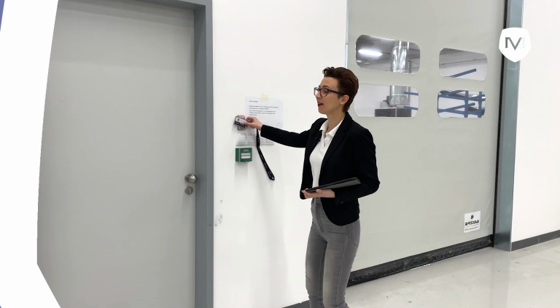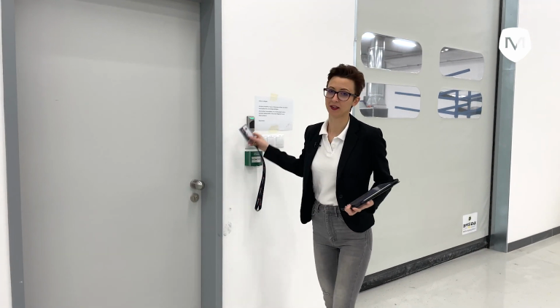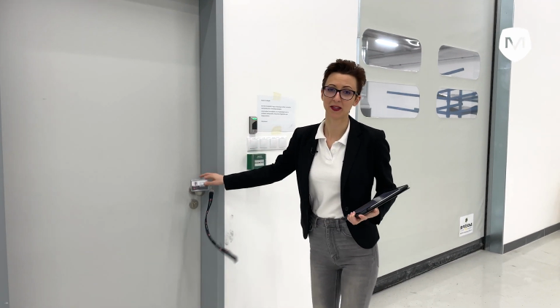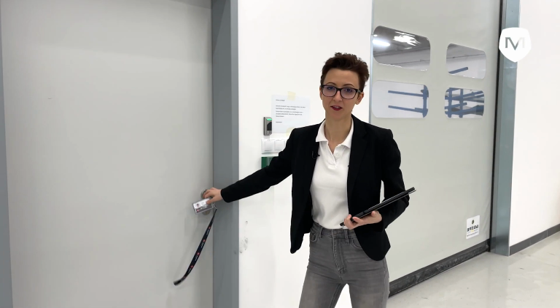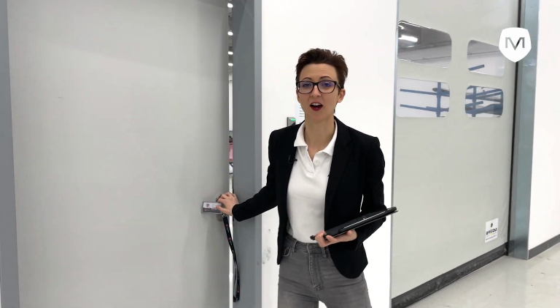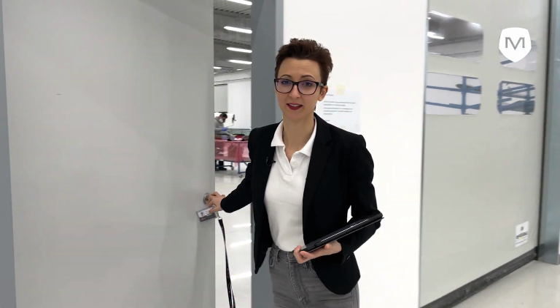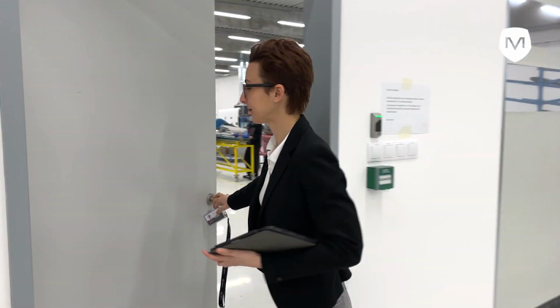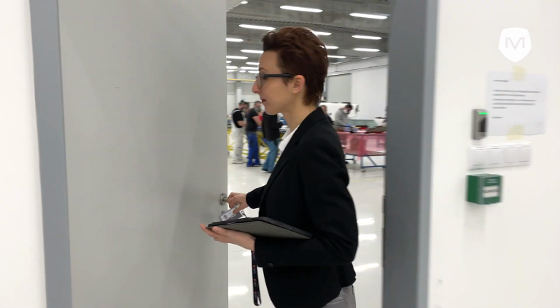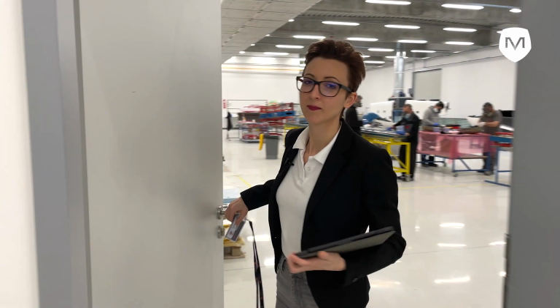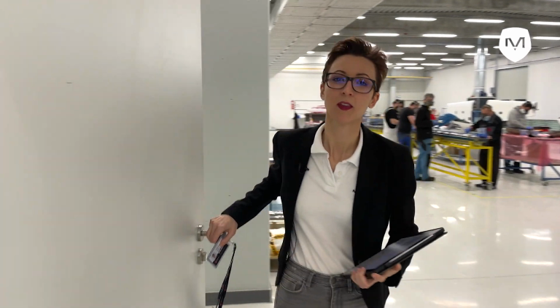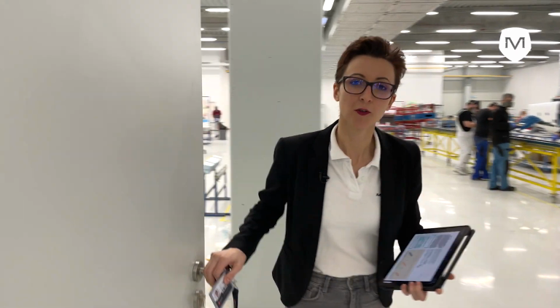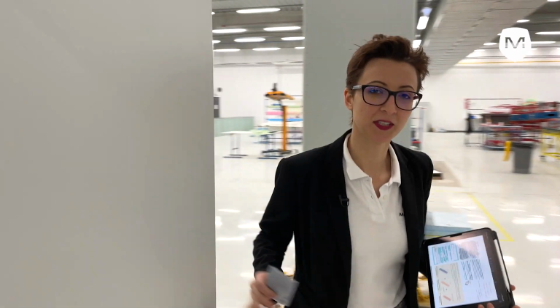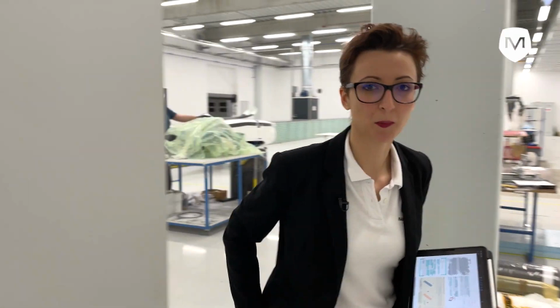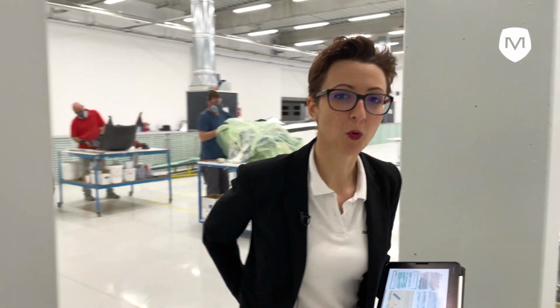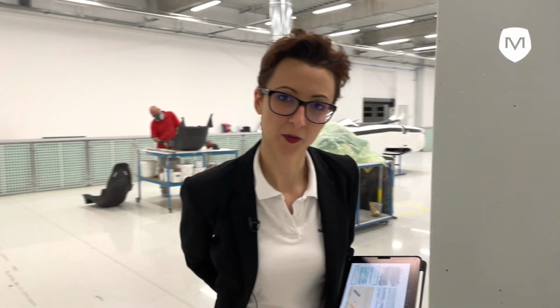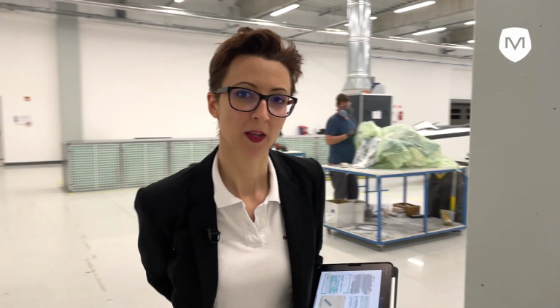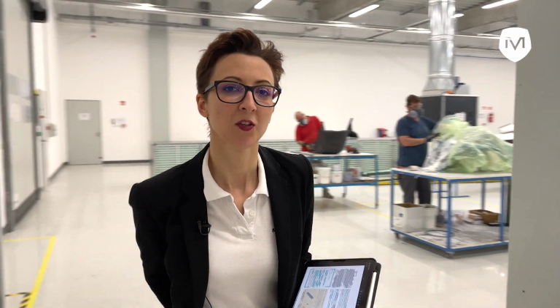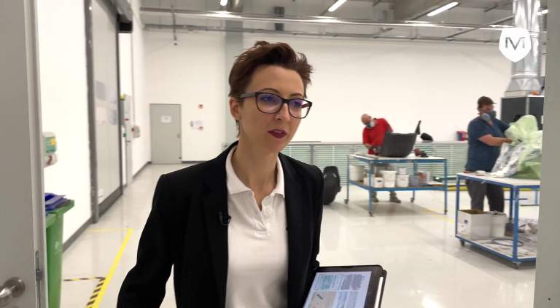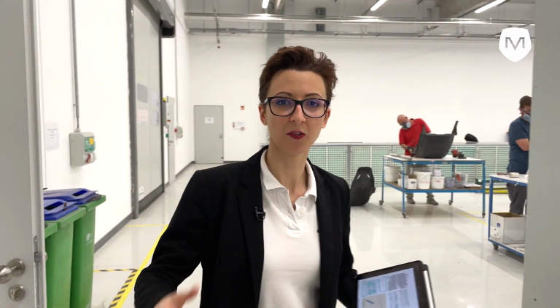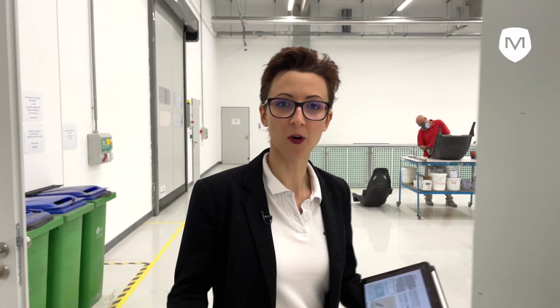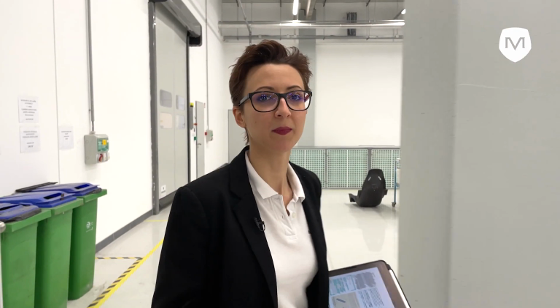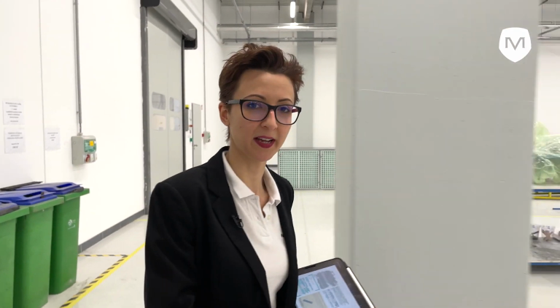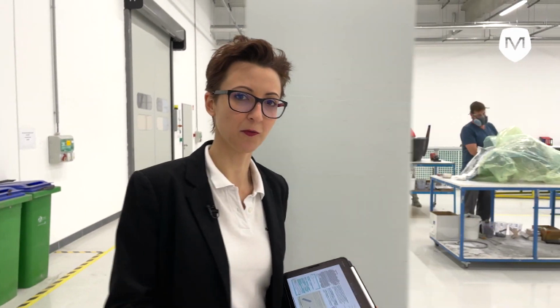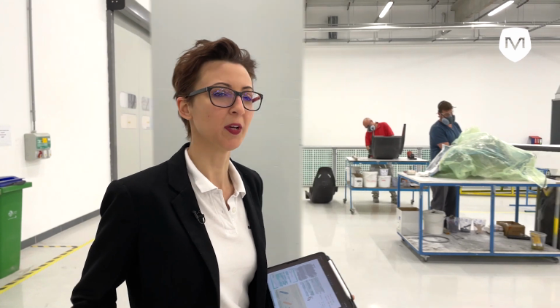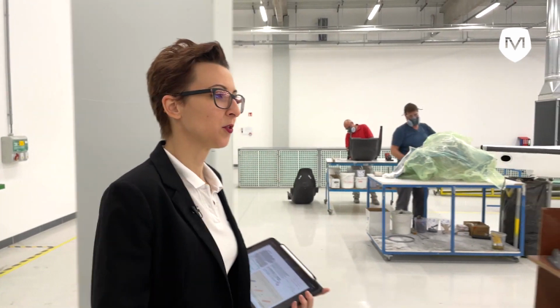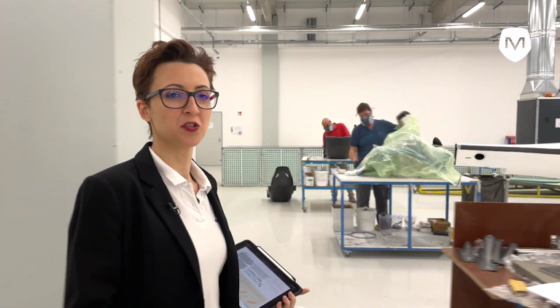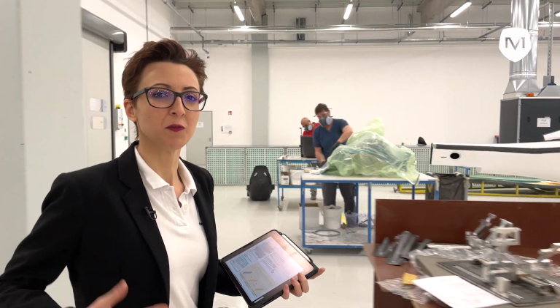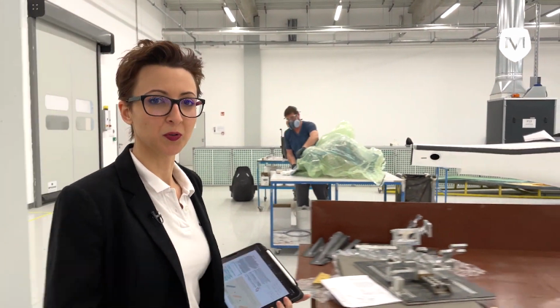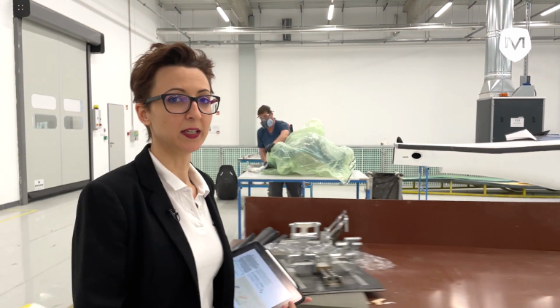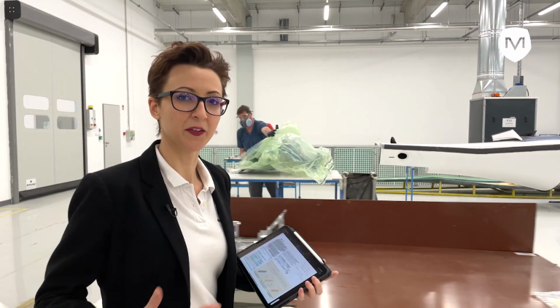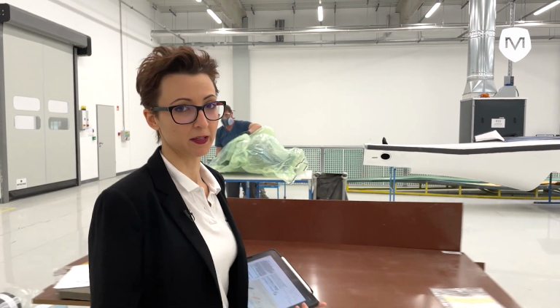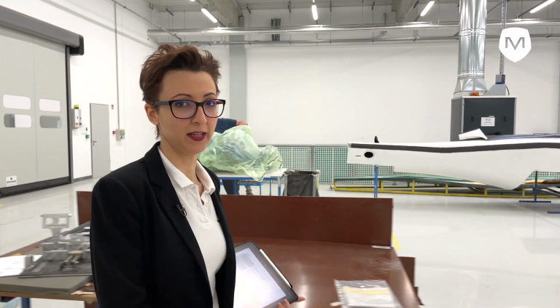Everything begins at R&D. First we develop the mould. The mould is to form the negative form to which we put the materials in.